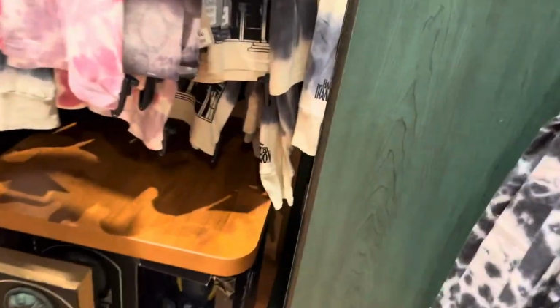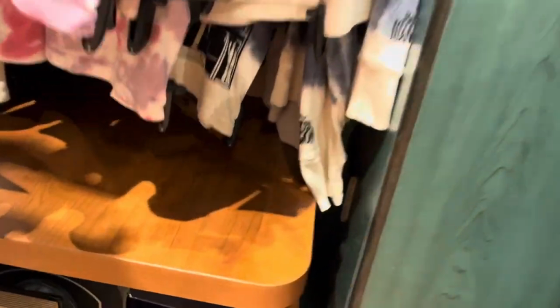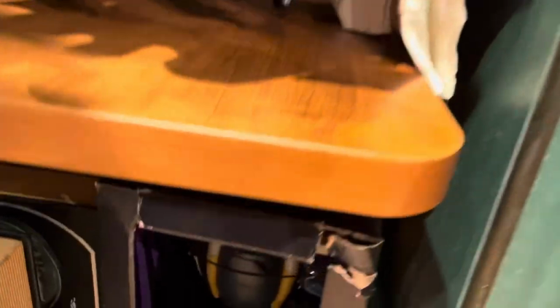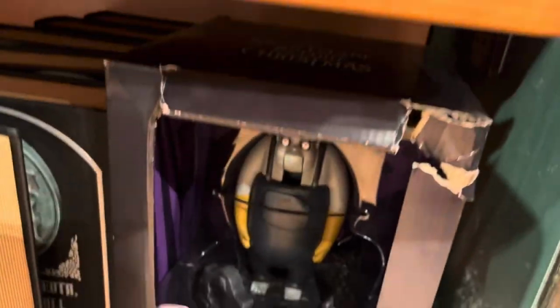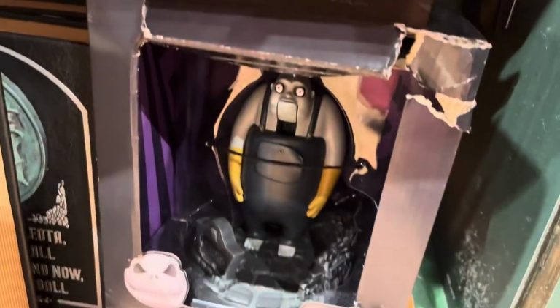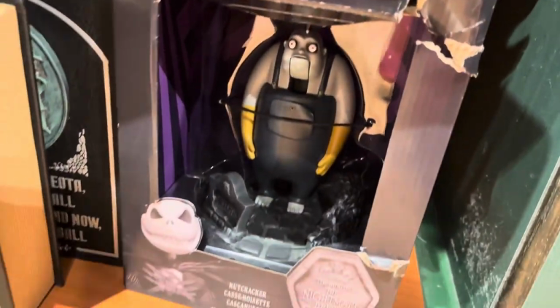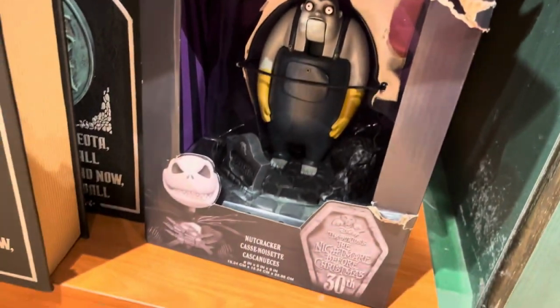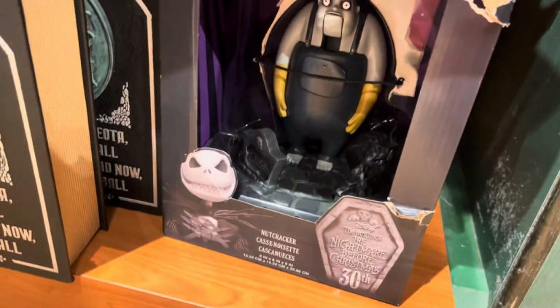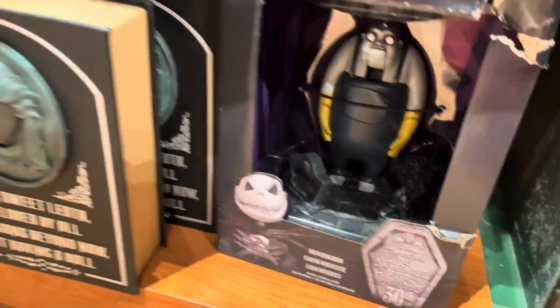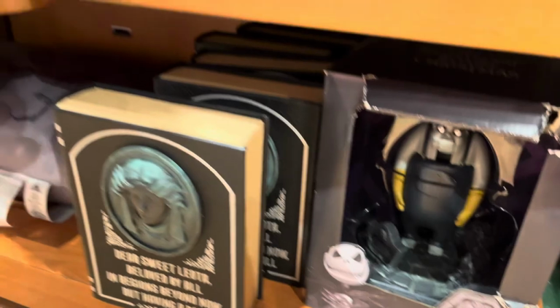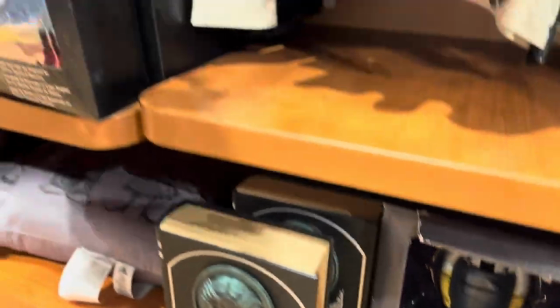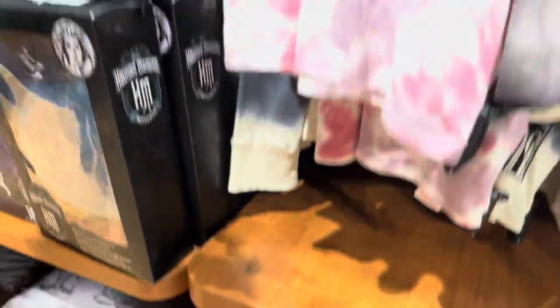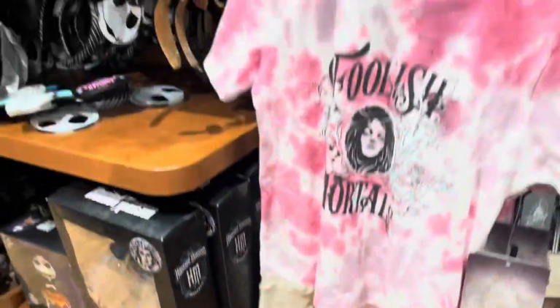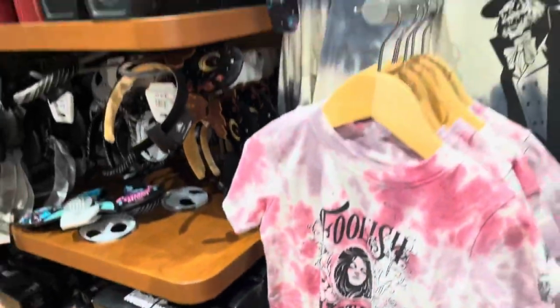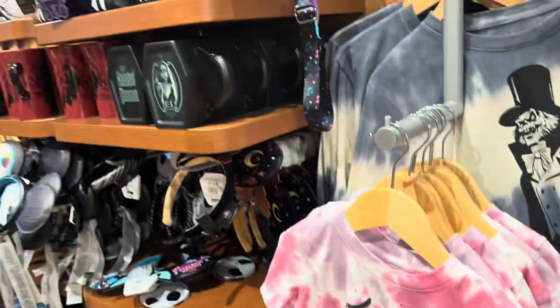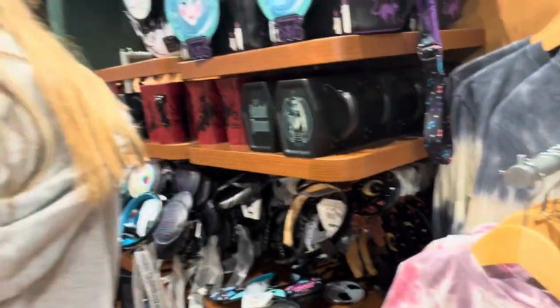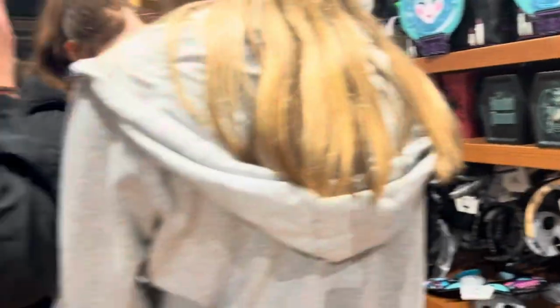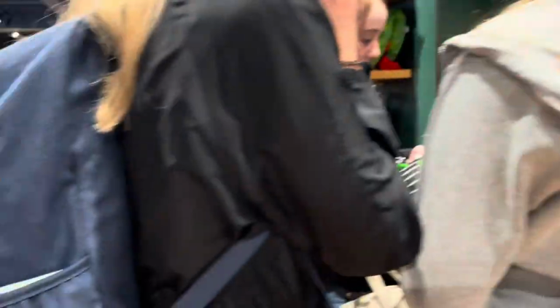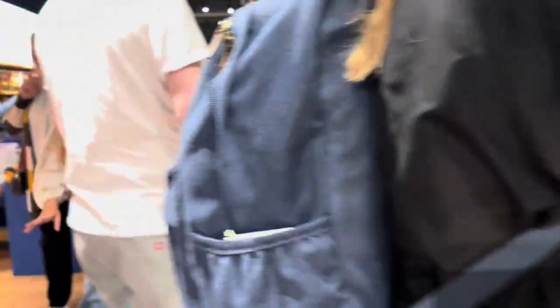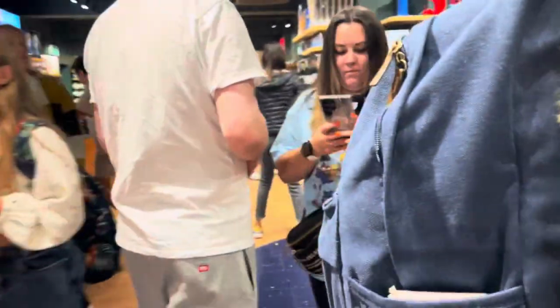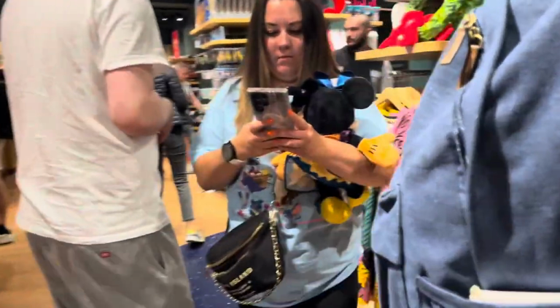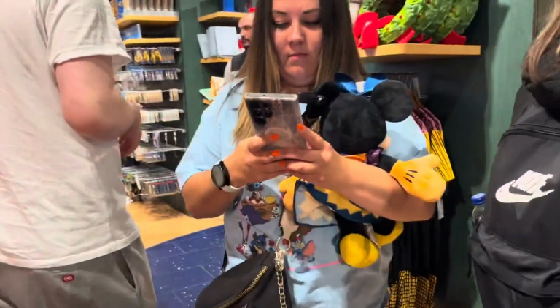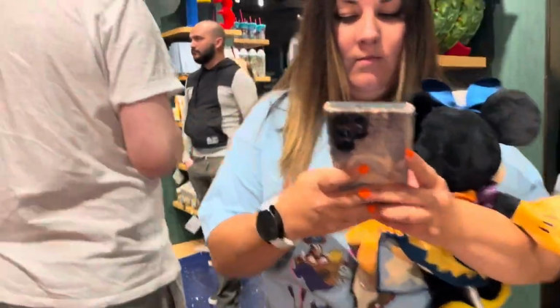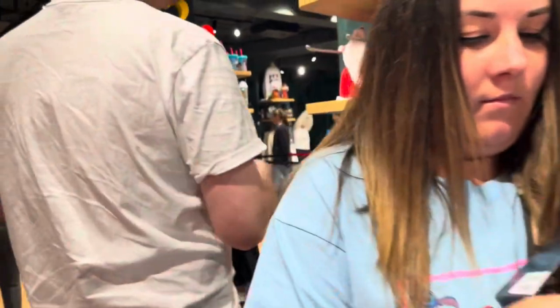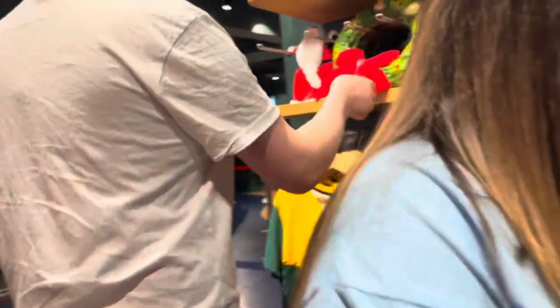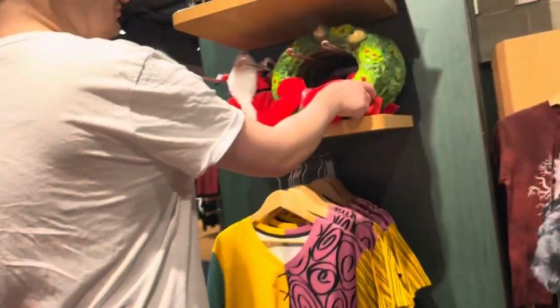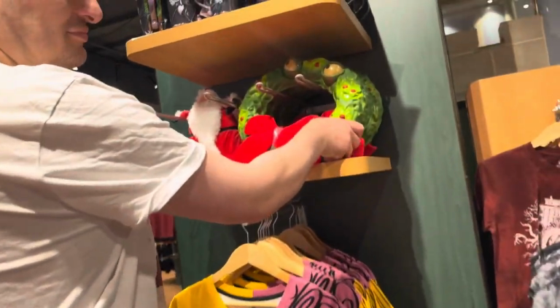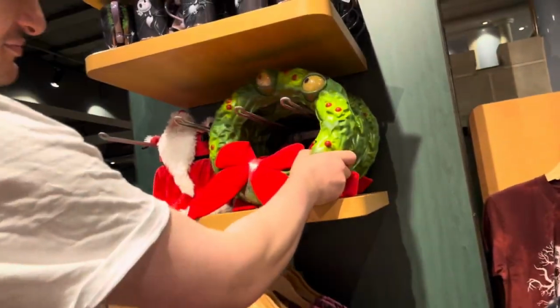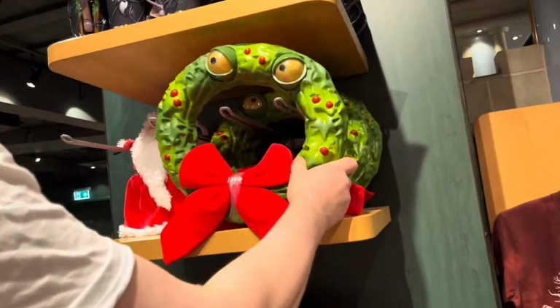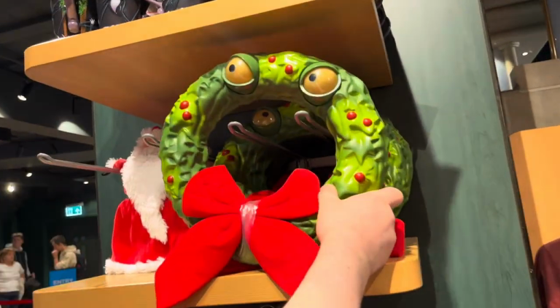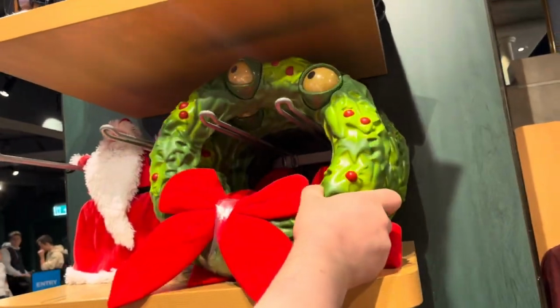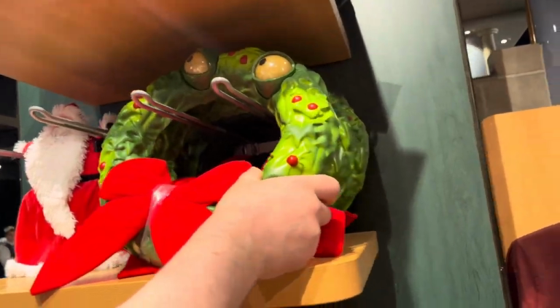There were some Christmas decorations and t-shirts, and they had this really cute 30th anniversary figurine which was around 100 pounds. They also had mugs — you name it, for the 30th anniversary of Nightmare Before Christmas they had a load of good stuff.